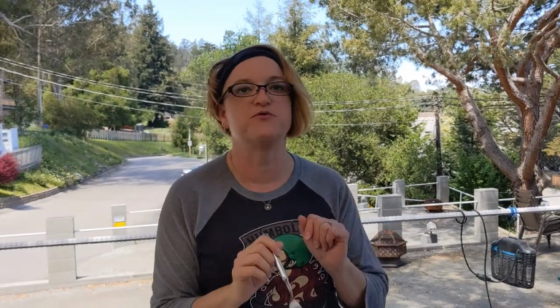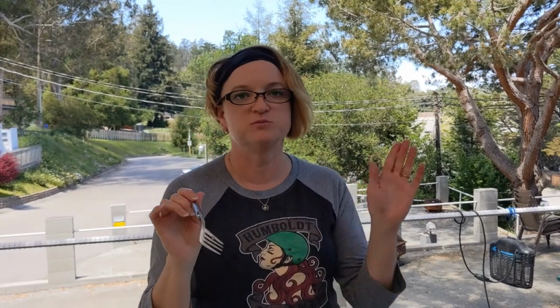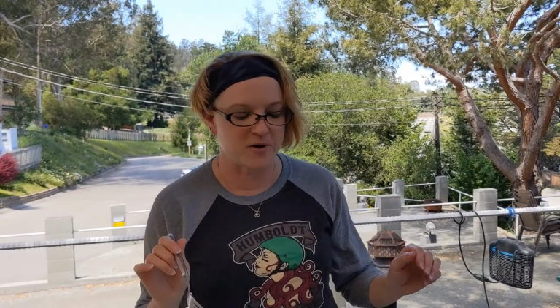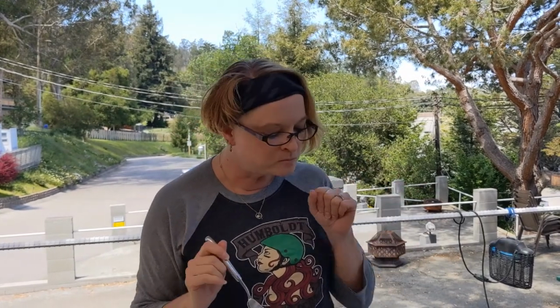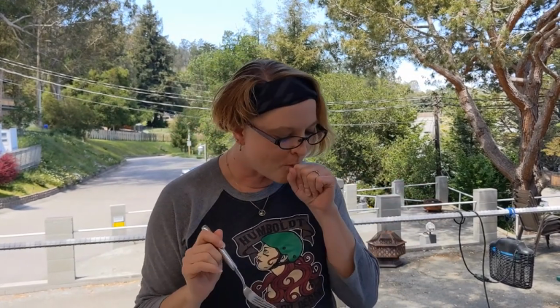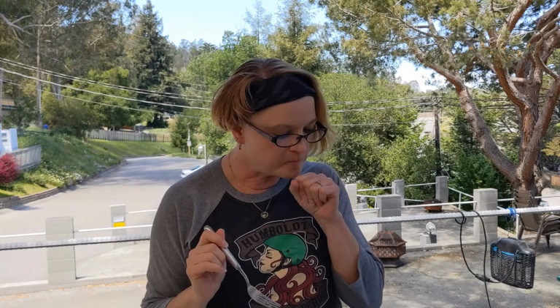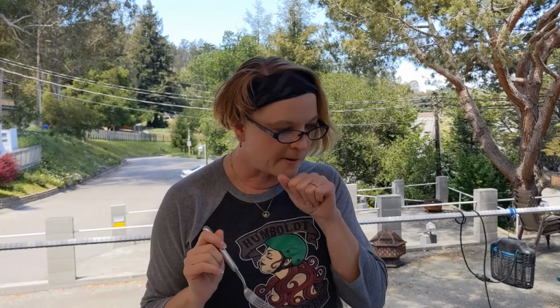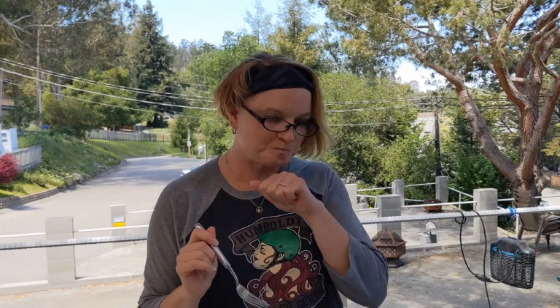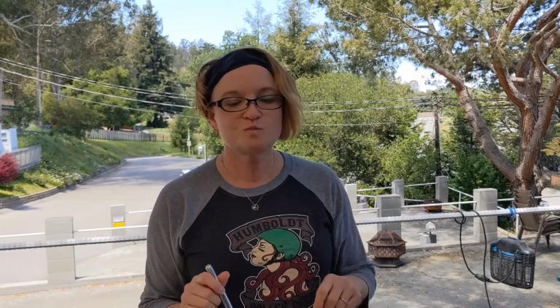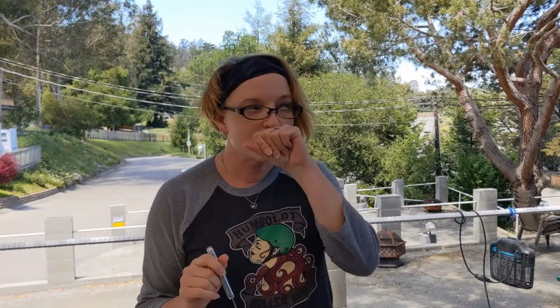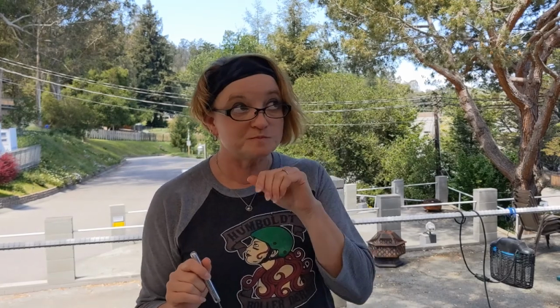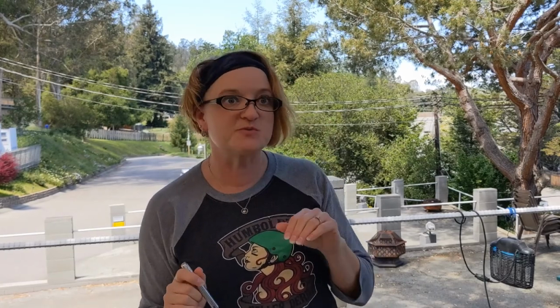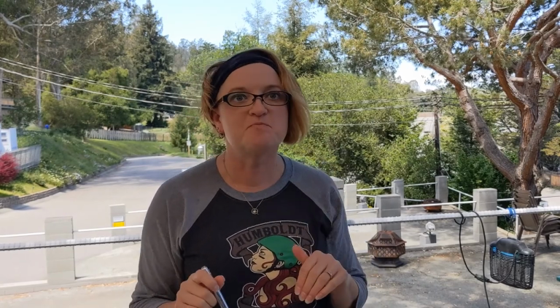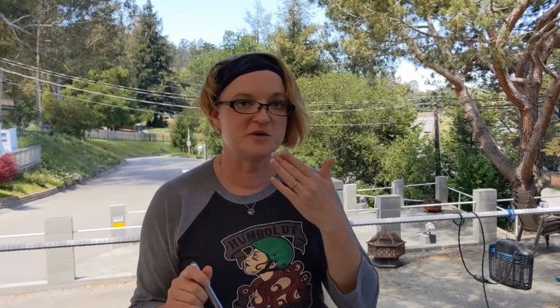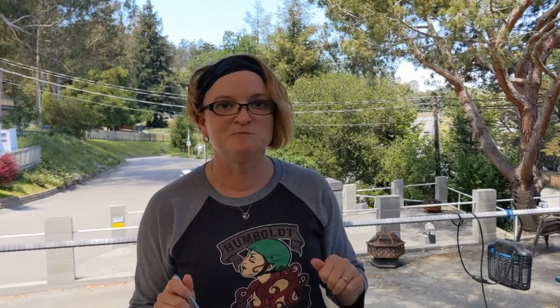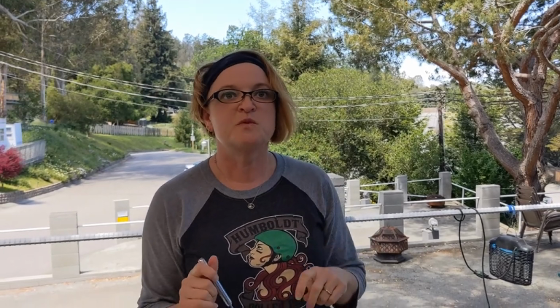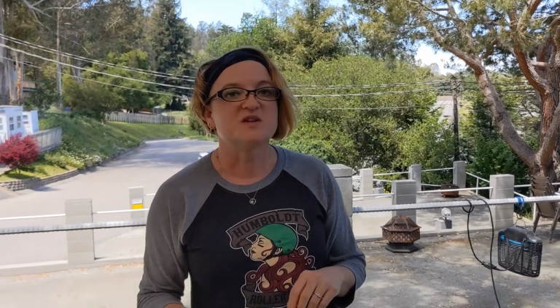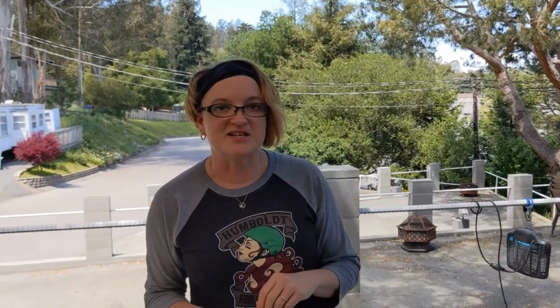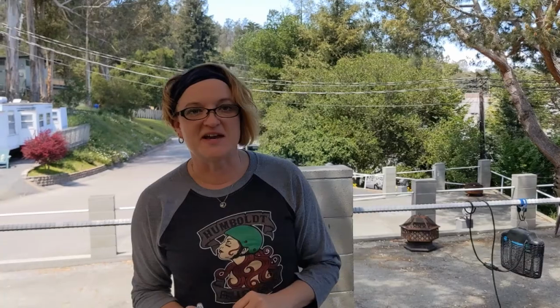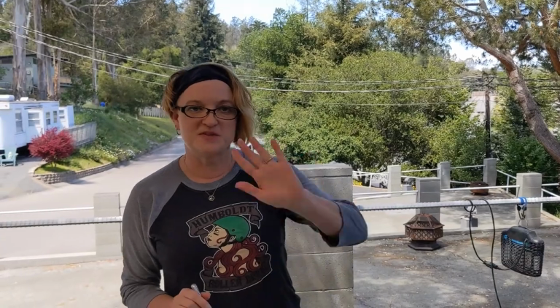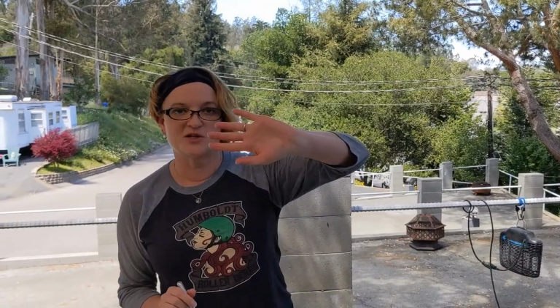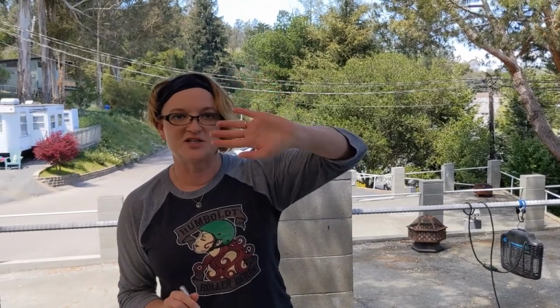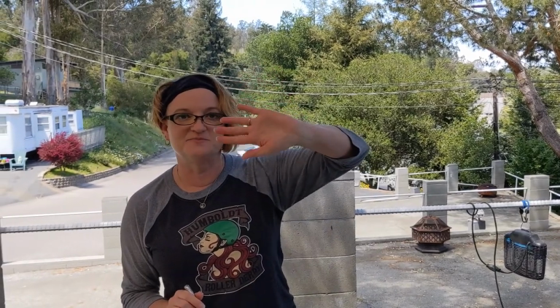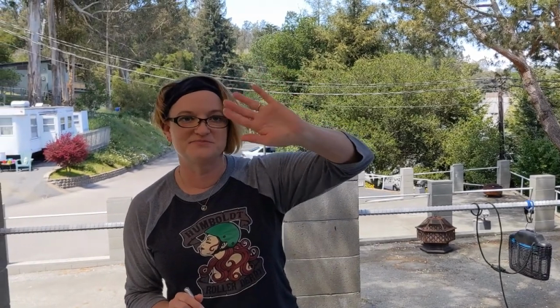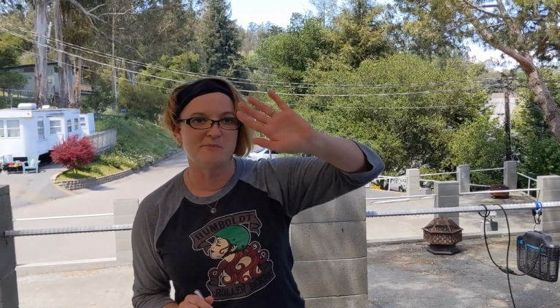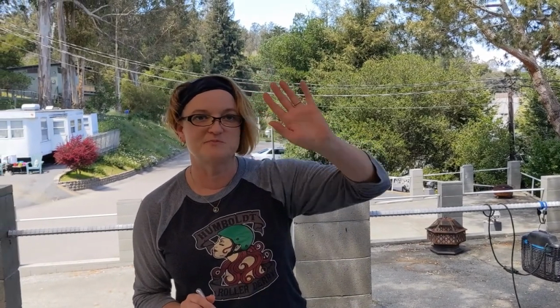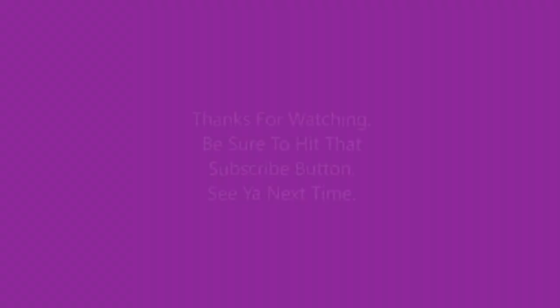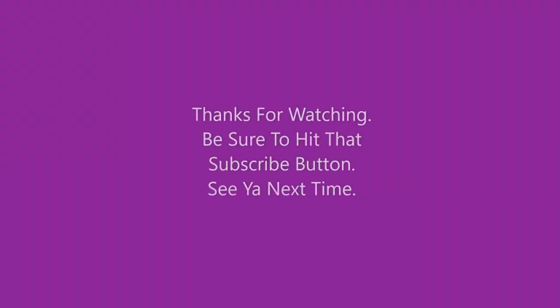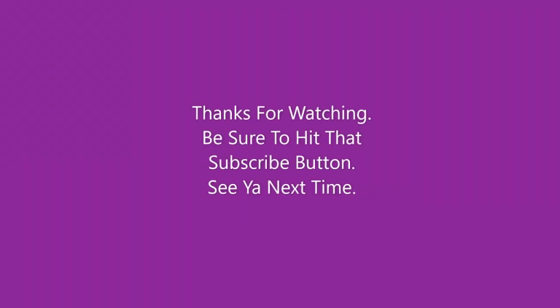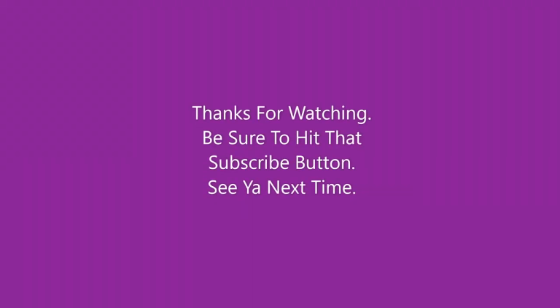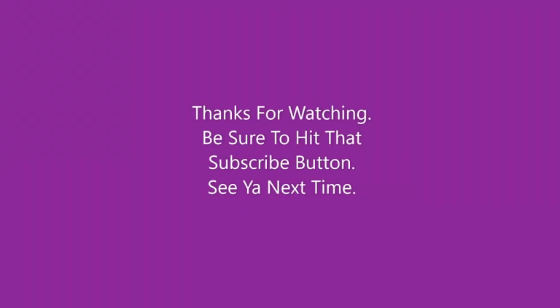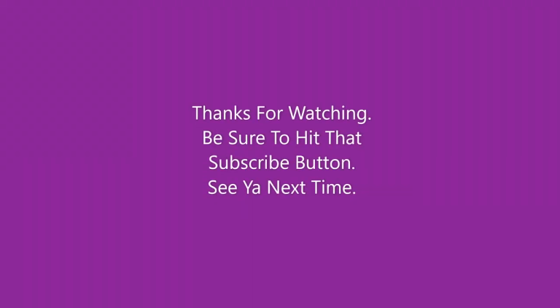They're both perfect — they're so good. Excuse me, that was a big bite! This is Cast Iron Katie, thanks so much for watching. It's amazing!